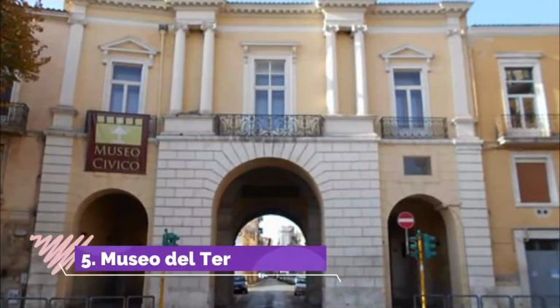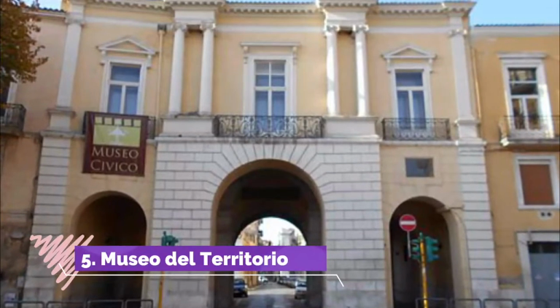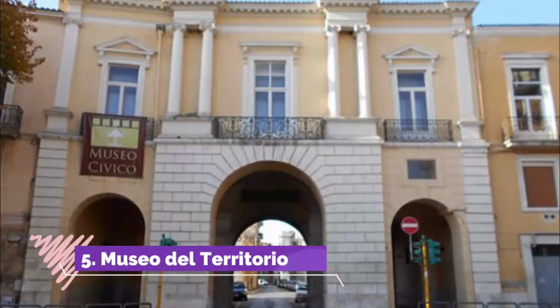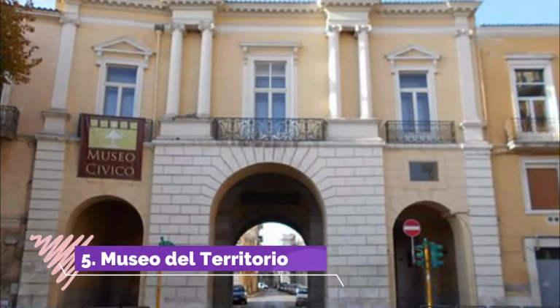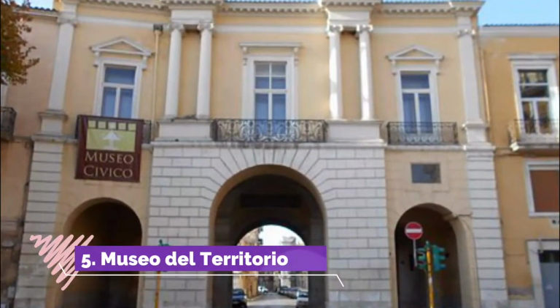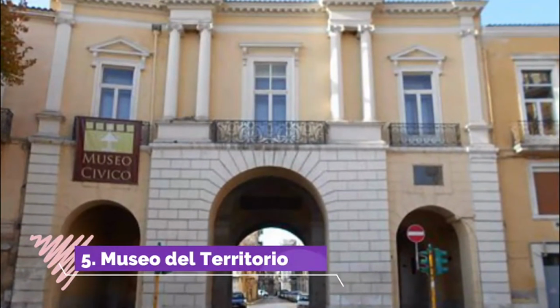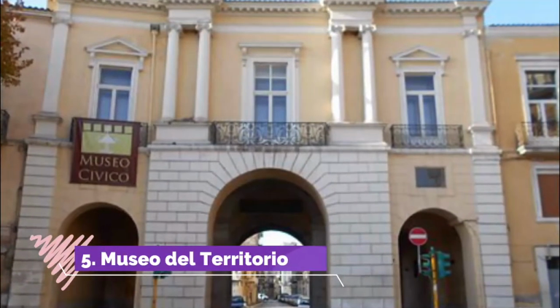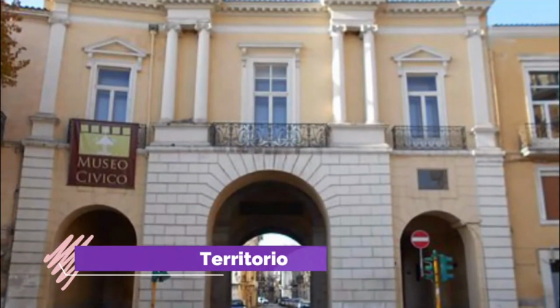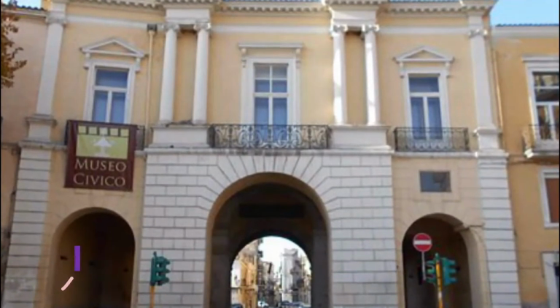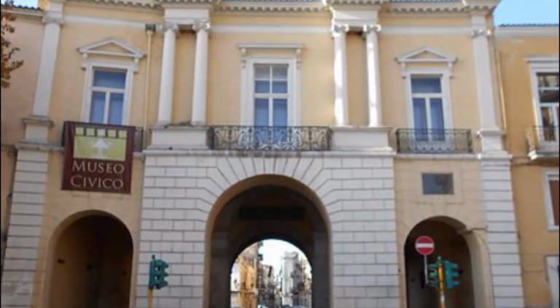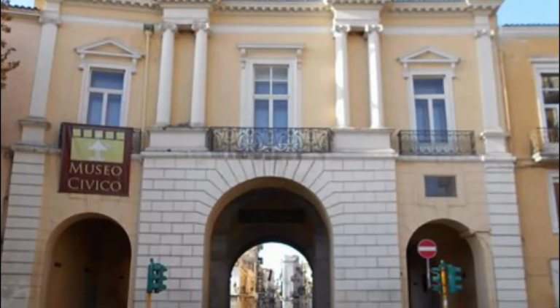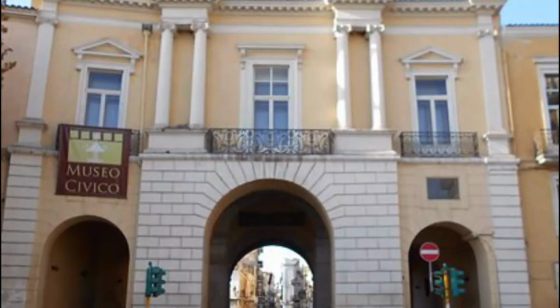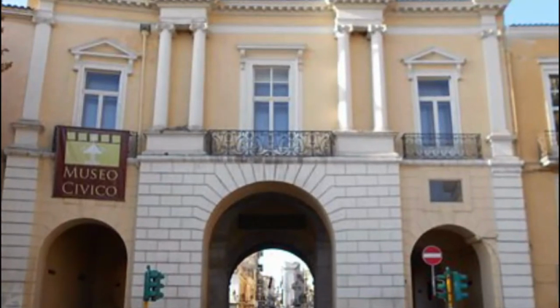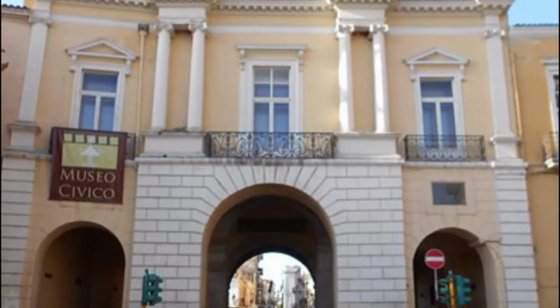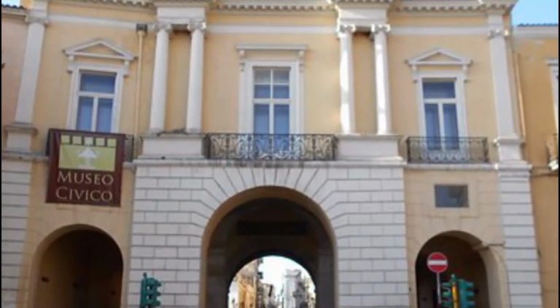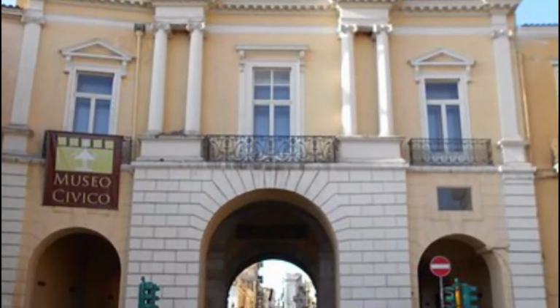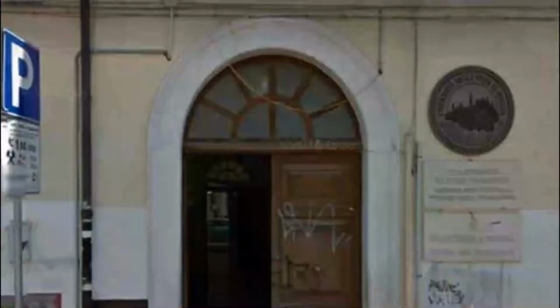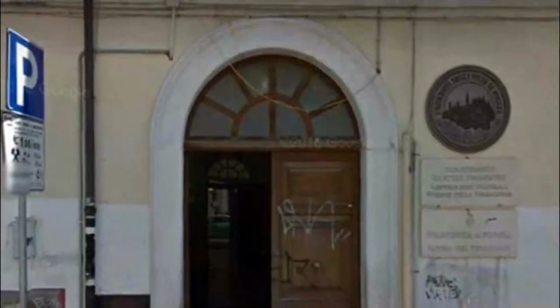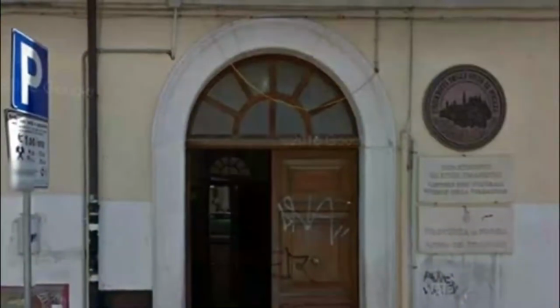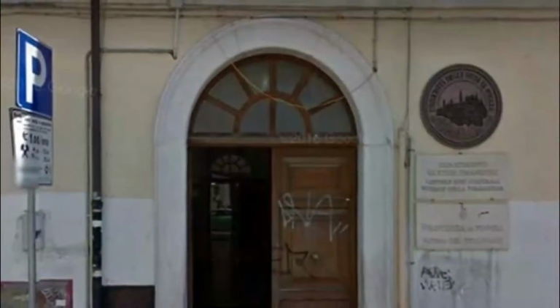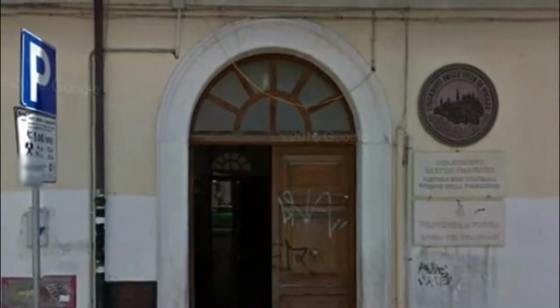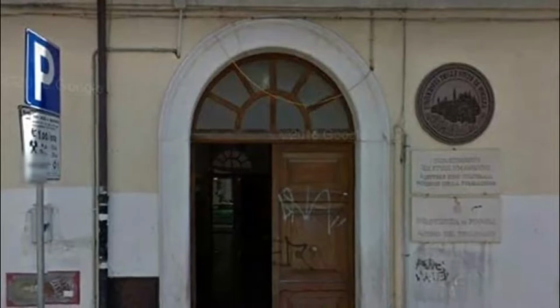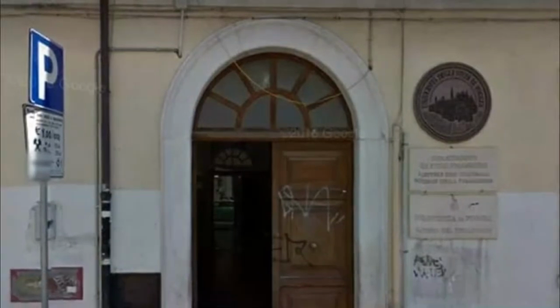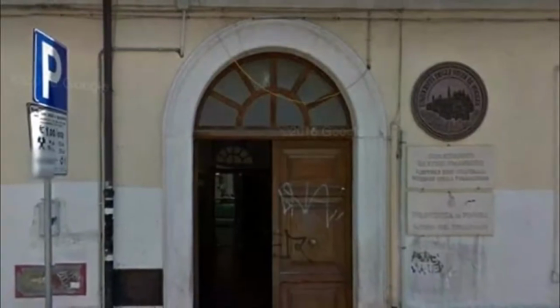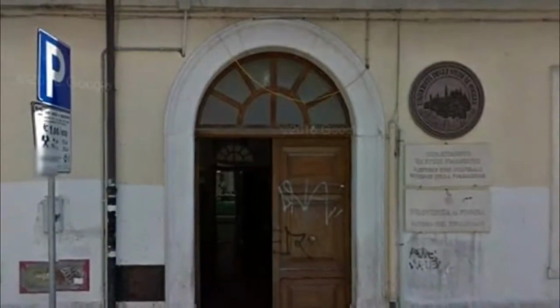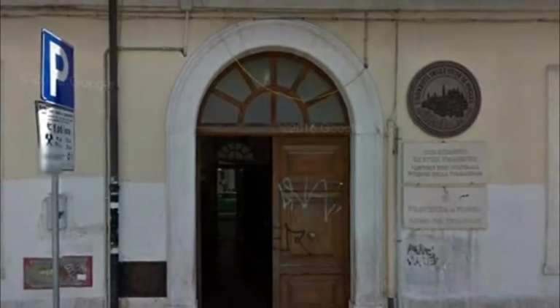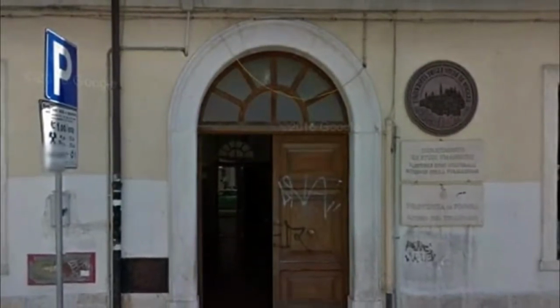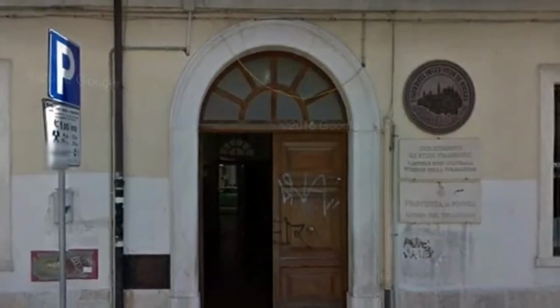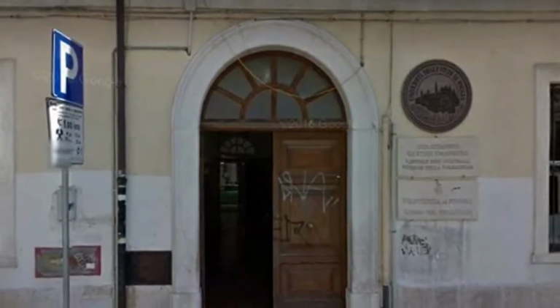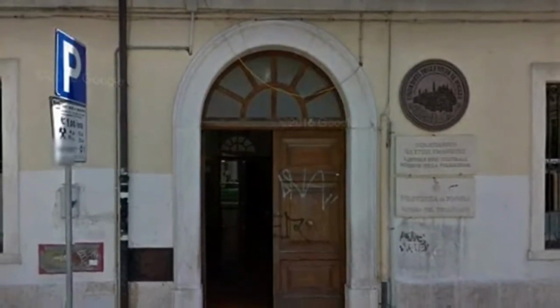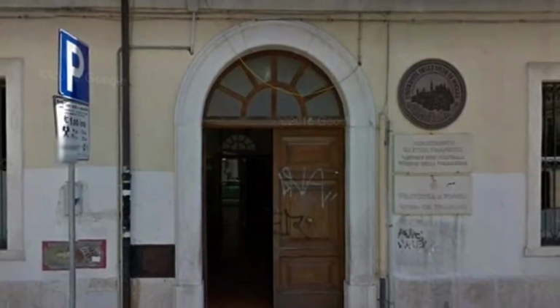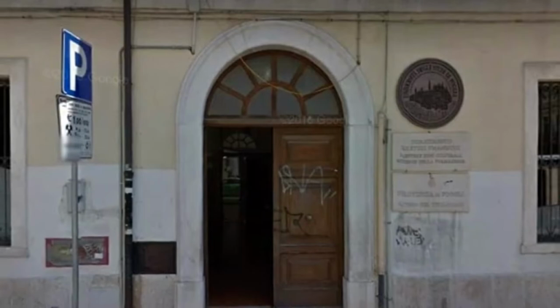Museo del Territorio. If you want to learn about the history of this charming region of Italy, the museum of the territory is the perfect place to visit. You can find this museum on the Via Pasquale Fuiani in close proximity to the commune and cathedral.